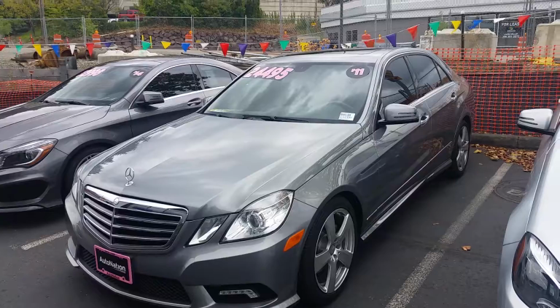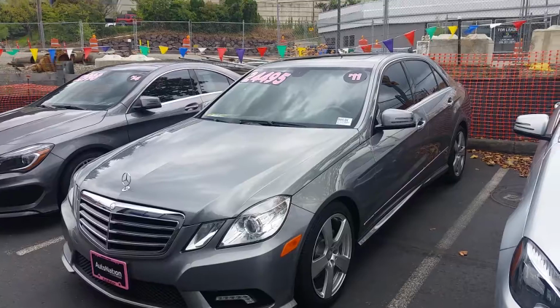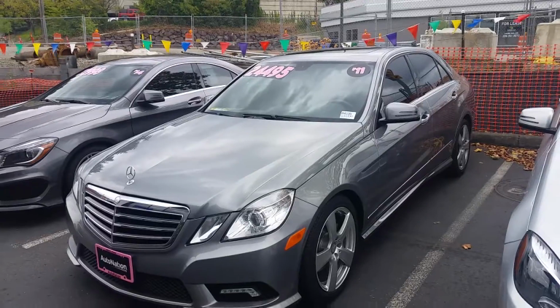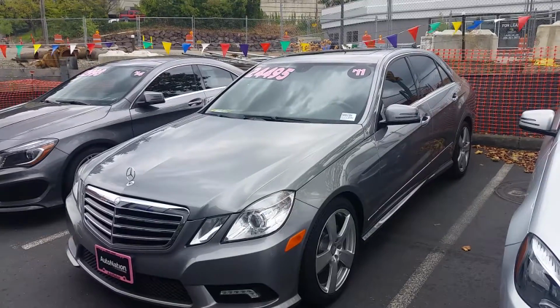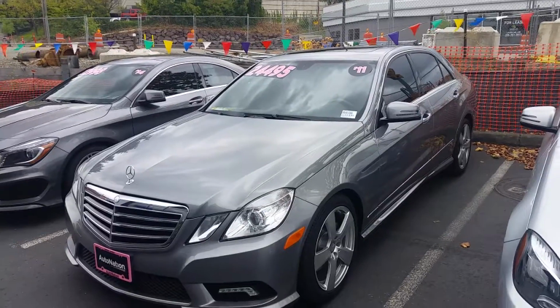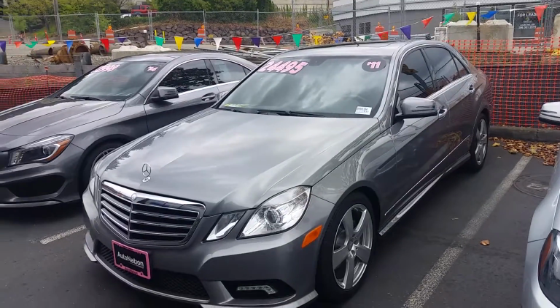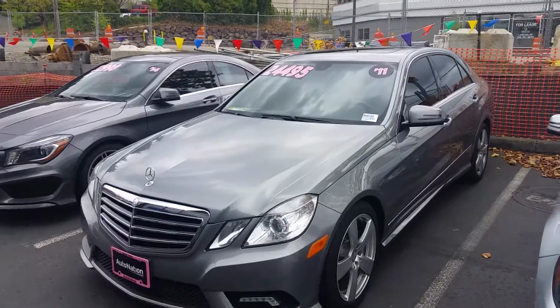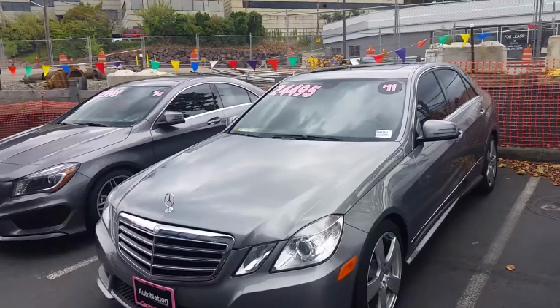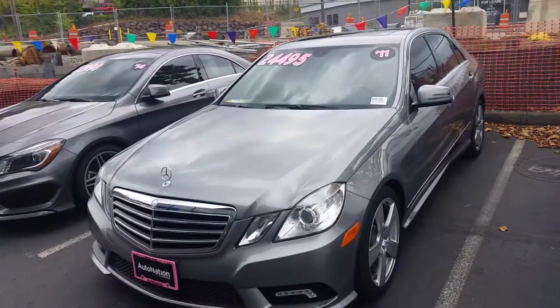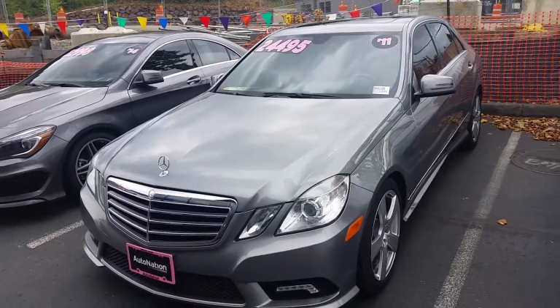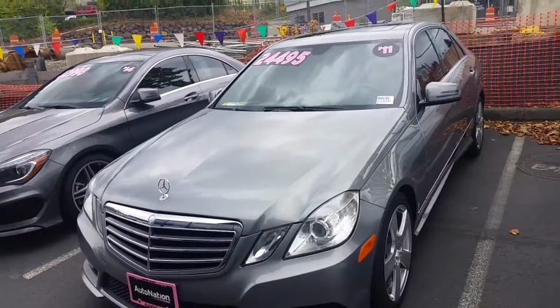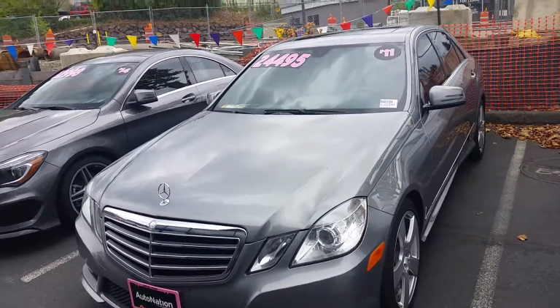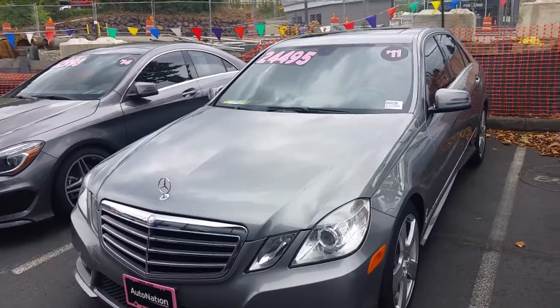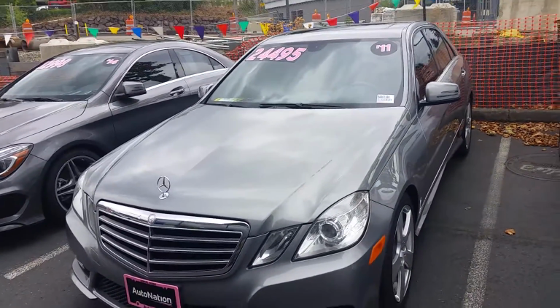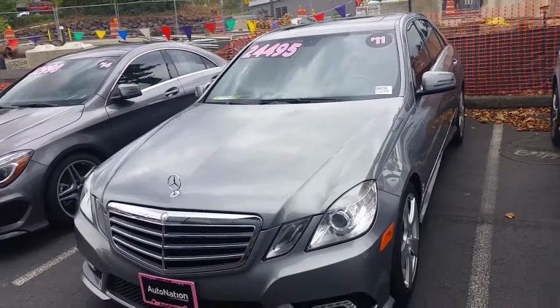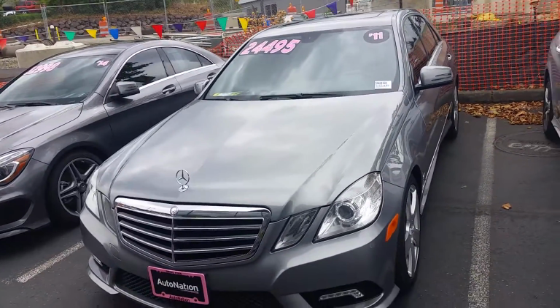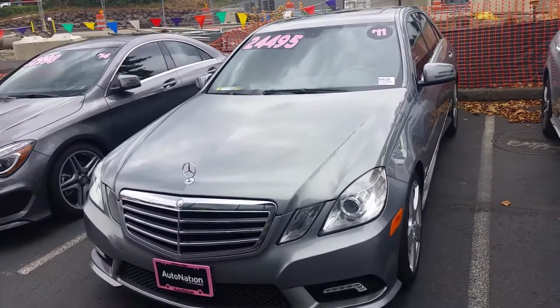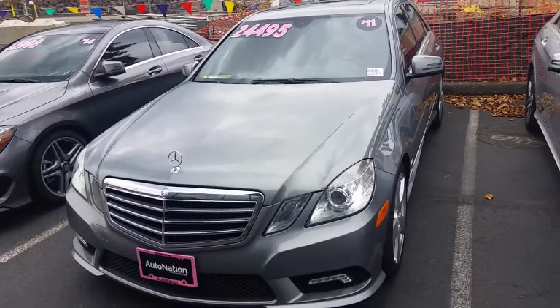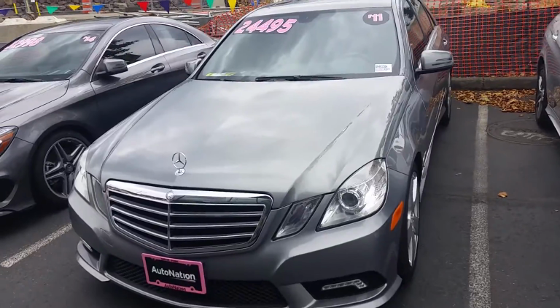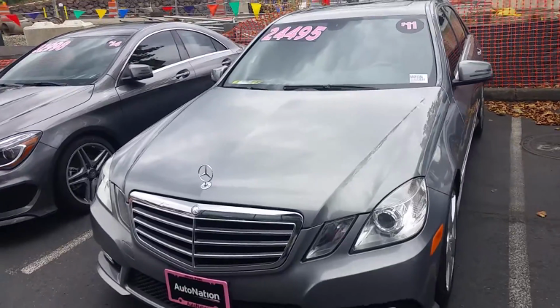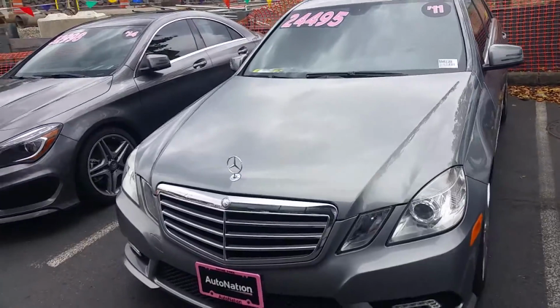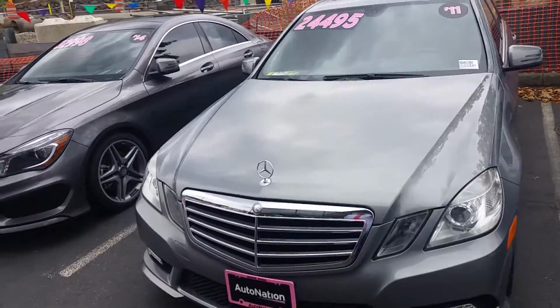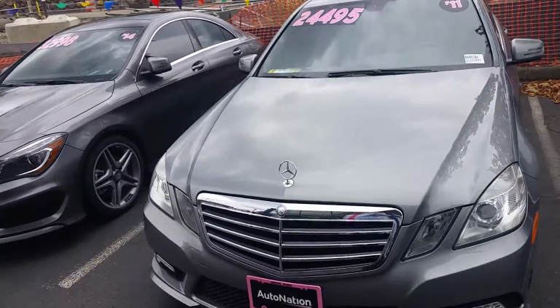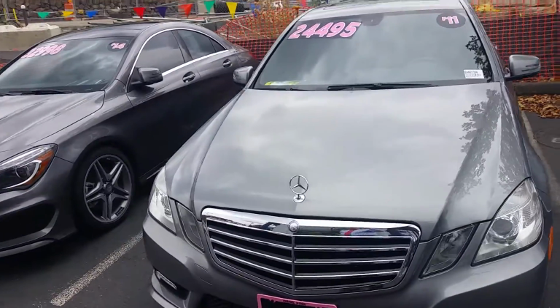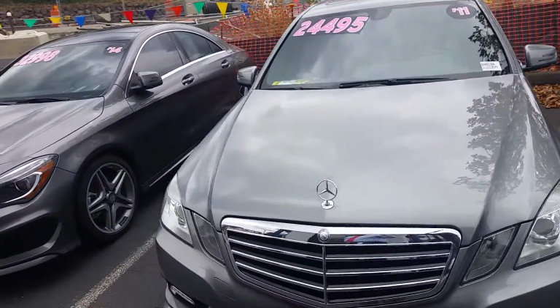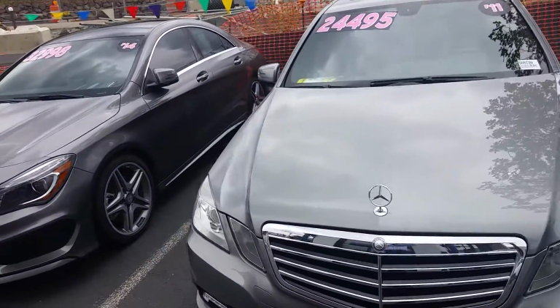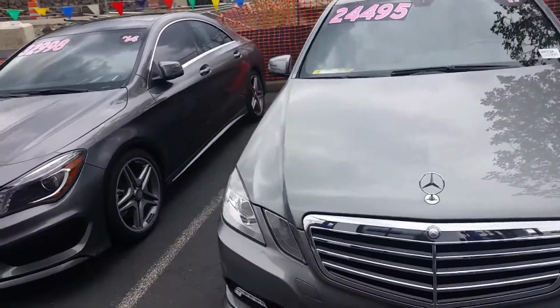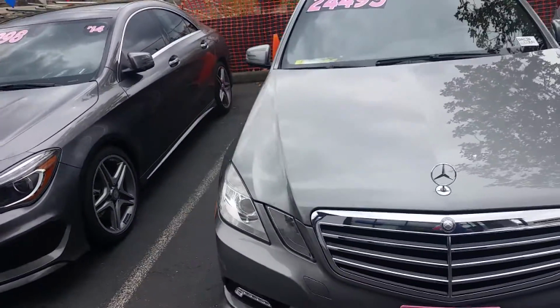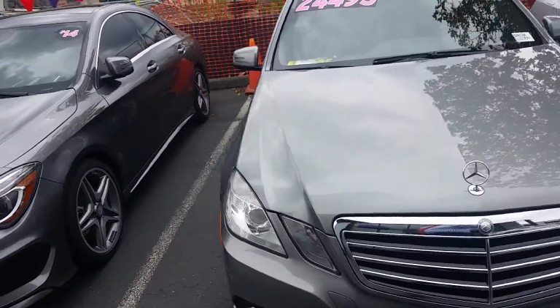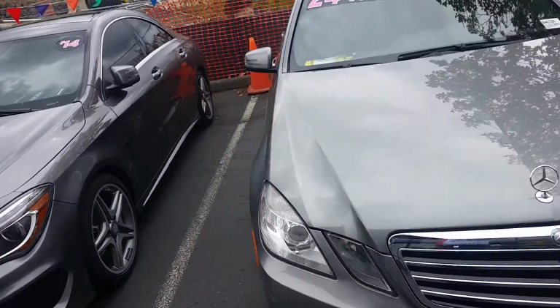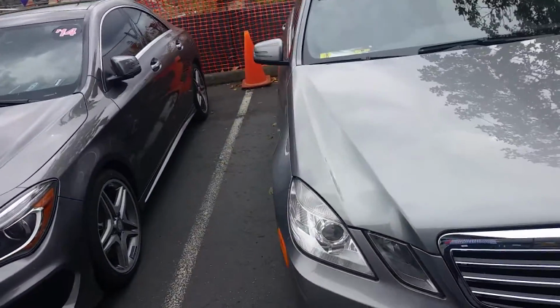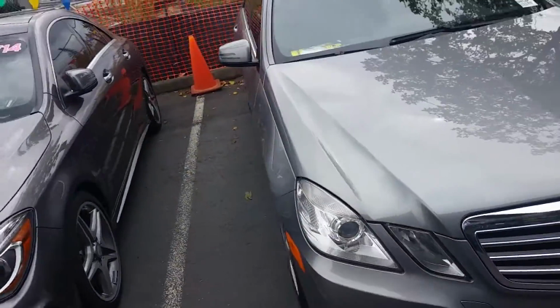Hey Desmond, this is Anthony over at Mercedes-Benz of Bellevue shooting a quick video preview of the E-Class you inquired about. Here it is, 2011, just about 64,000 miles on it.